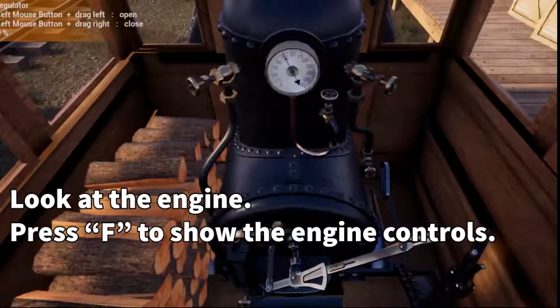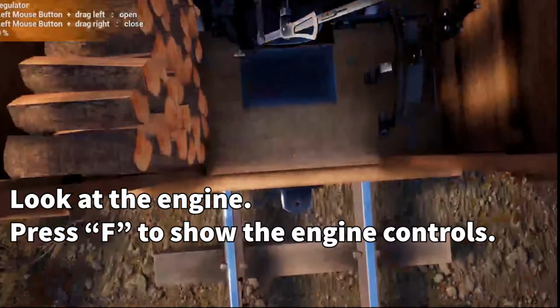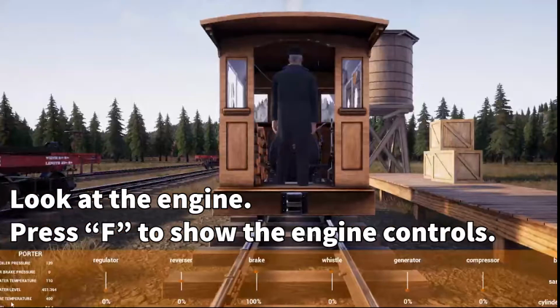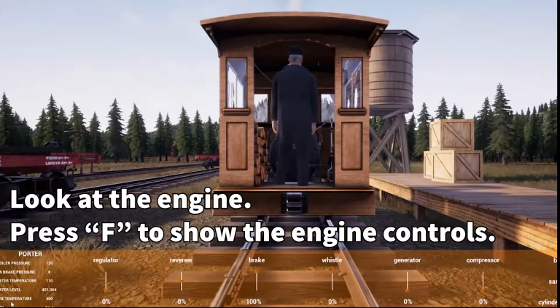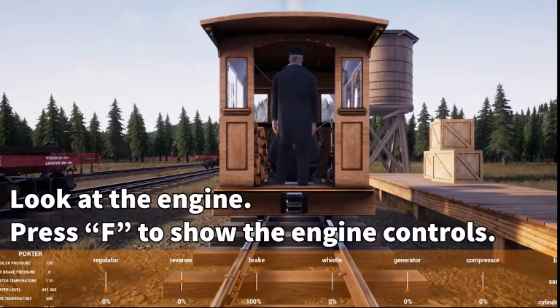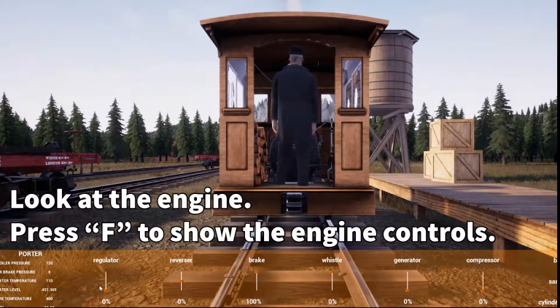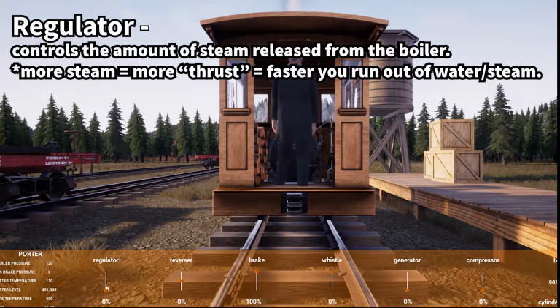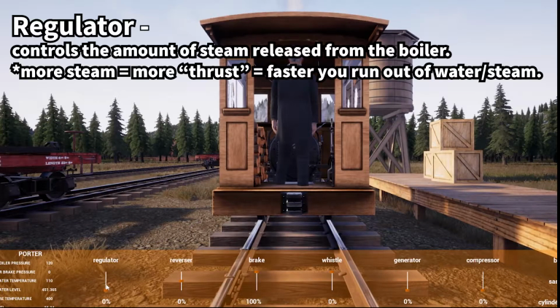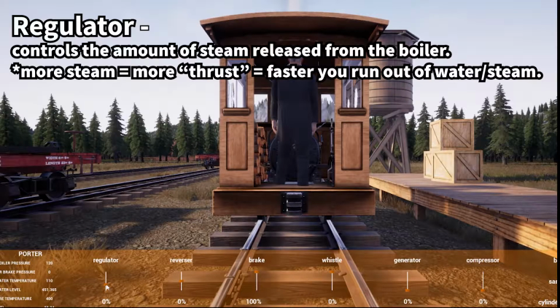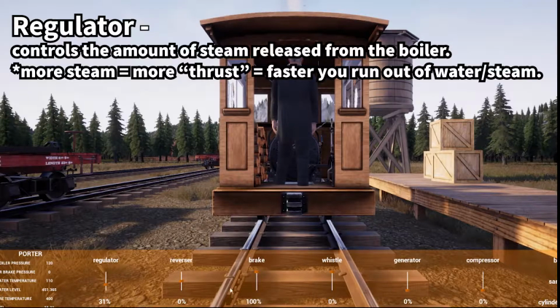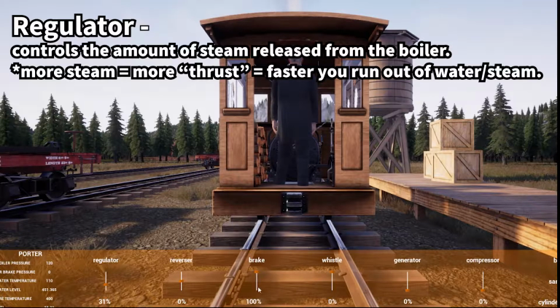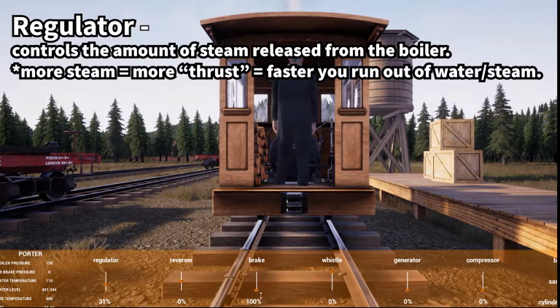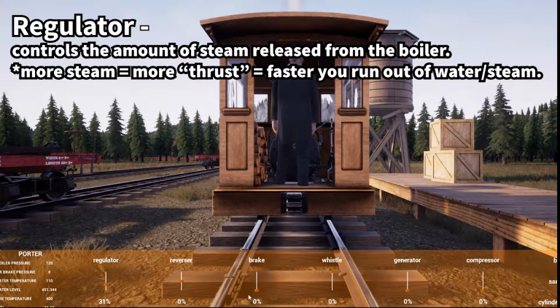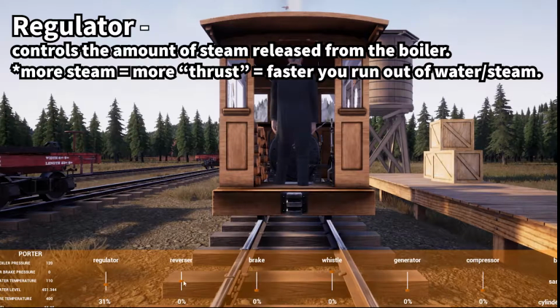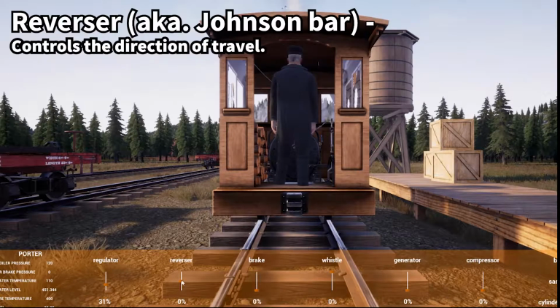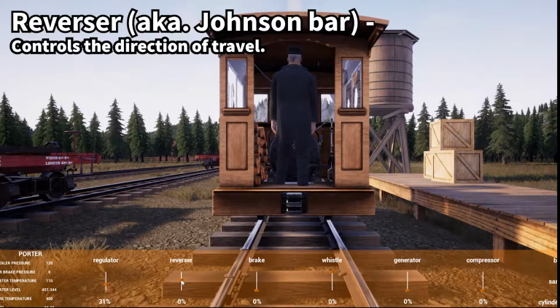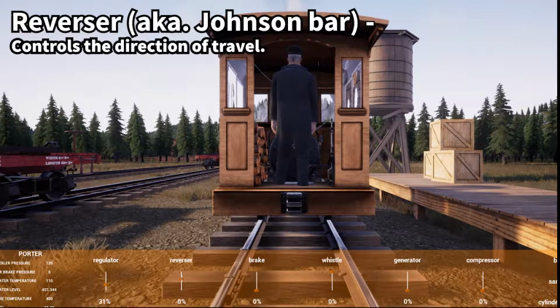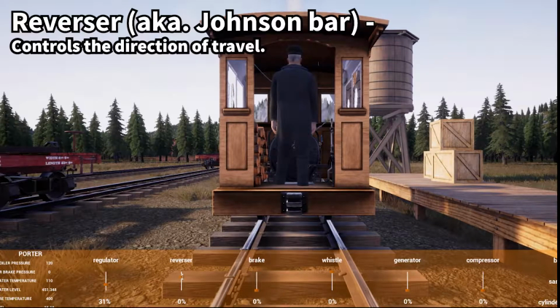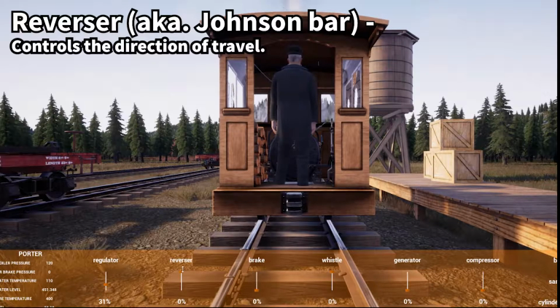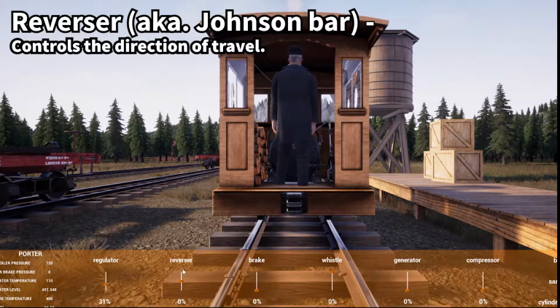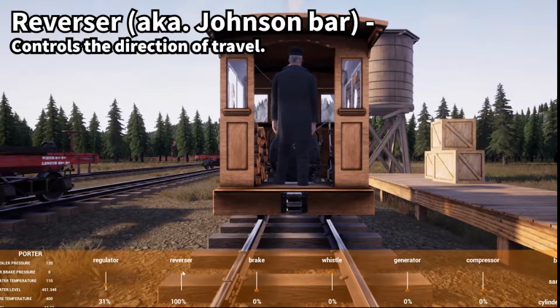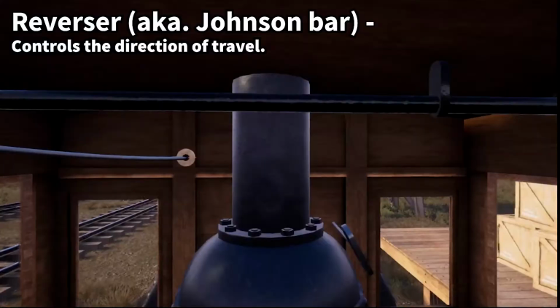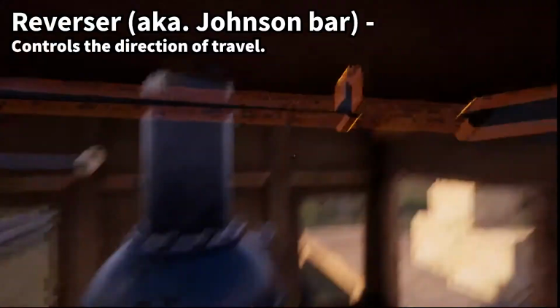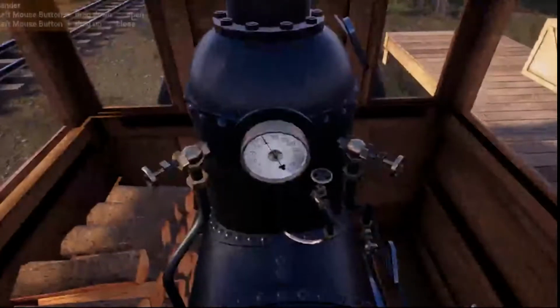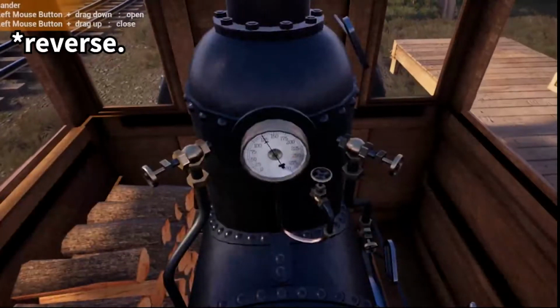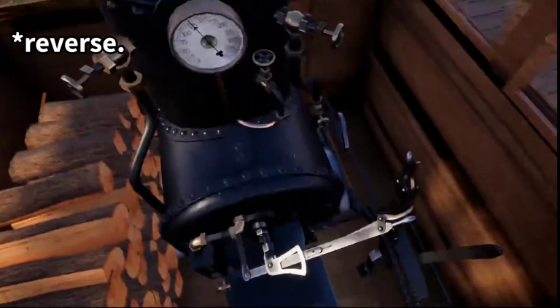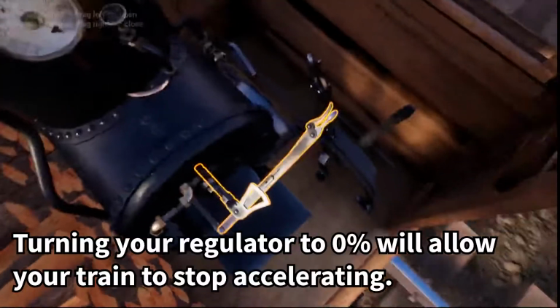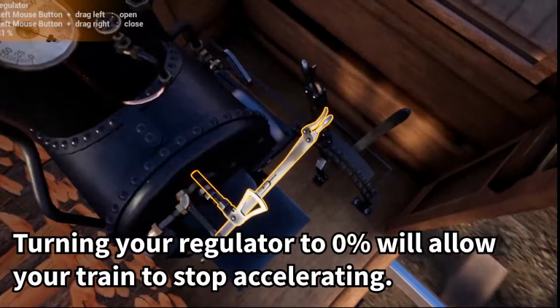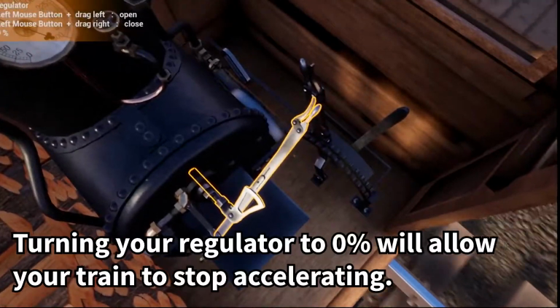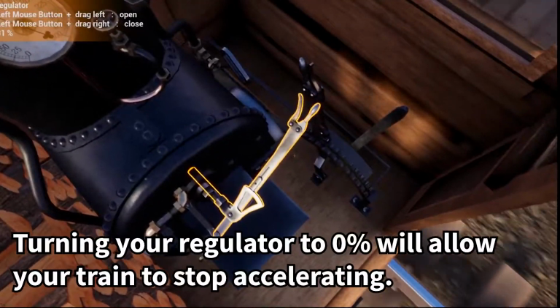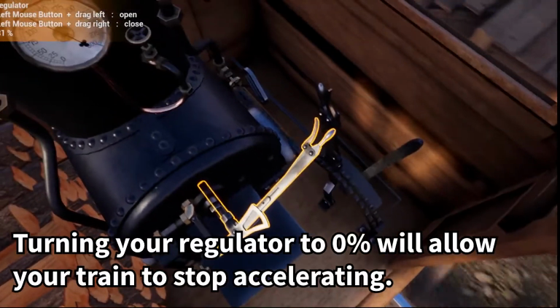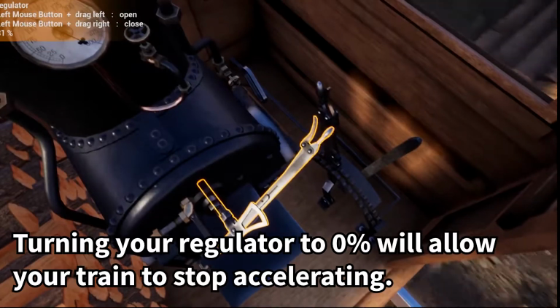Press F and you can control the train manually. The Regulator controls power. Take your brake off — the Reverser goes up for forward and back for reverse. You can also turn the Regulator off.